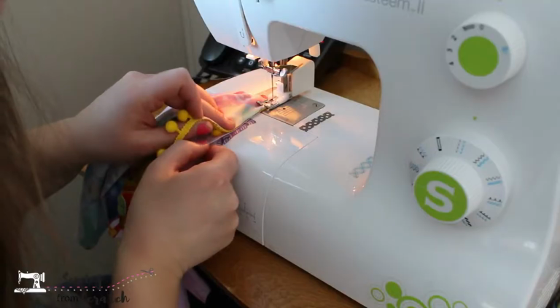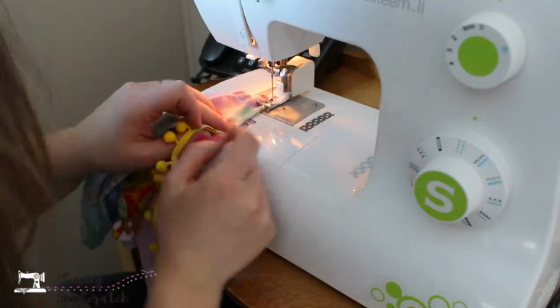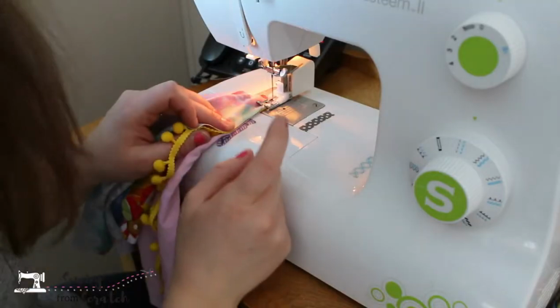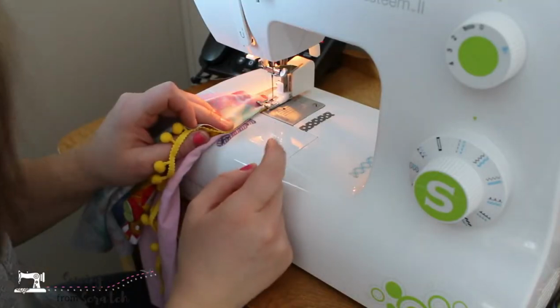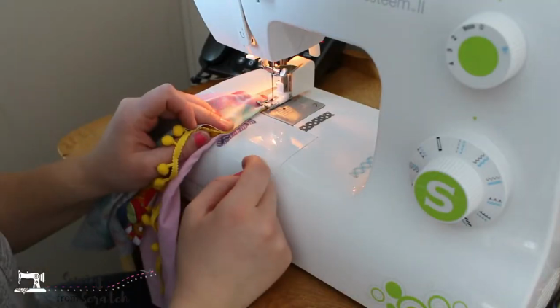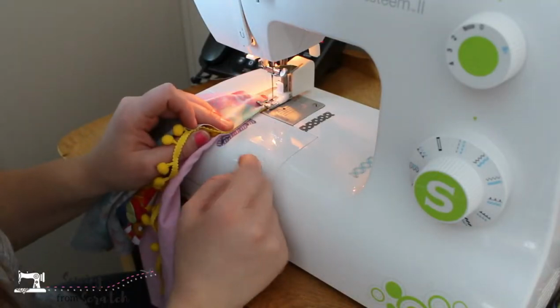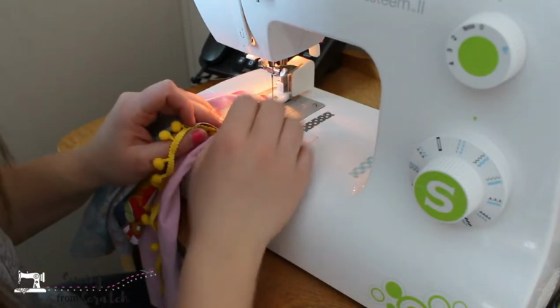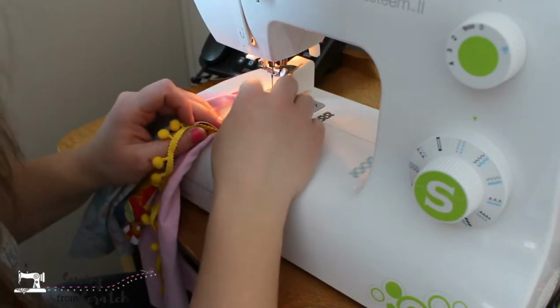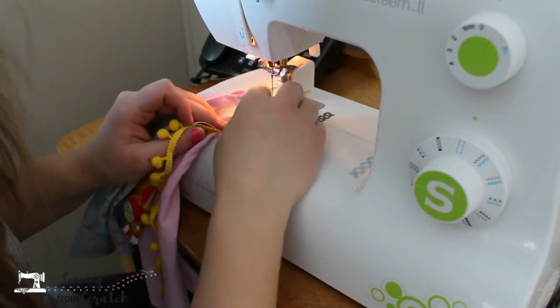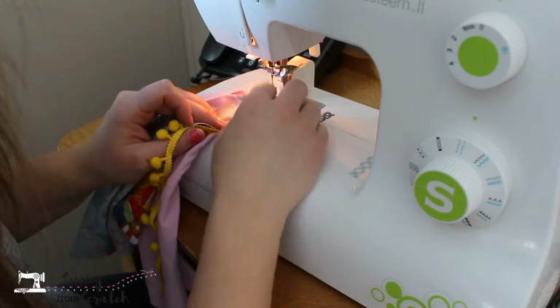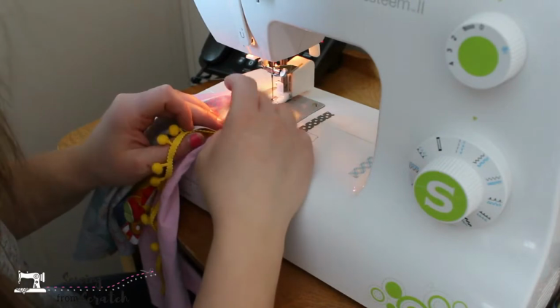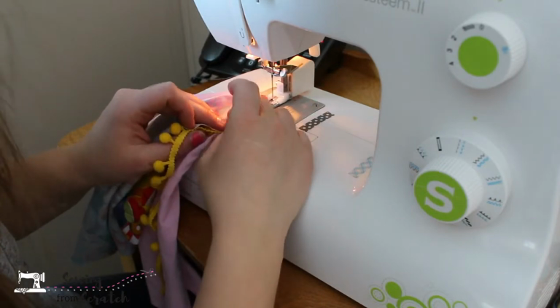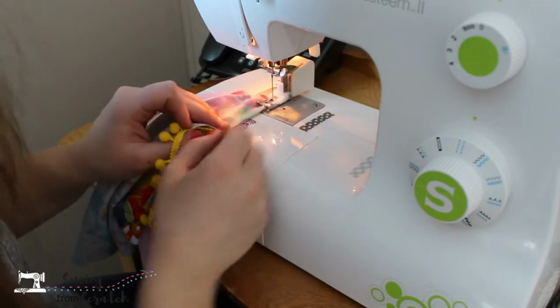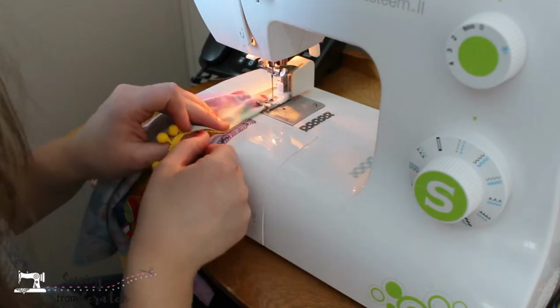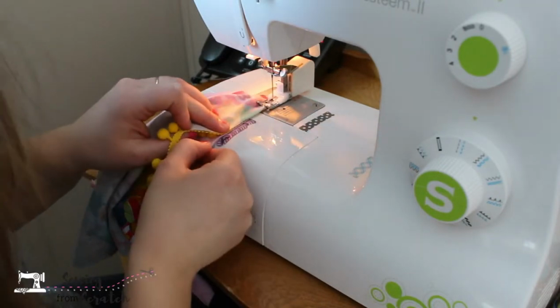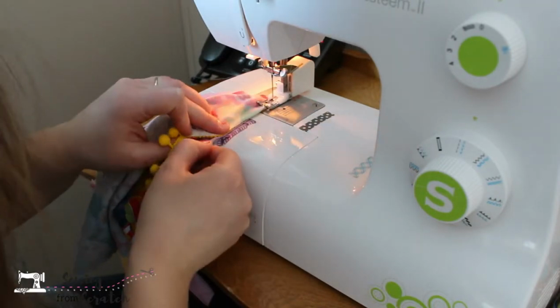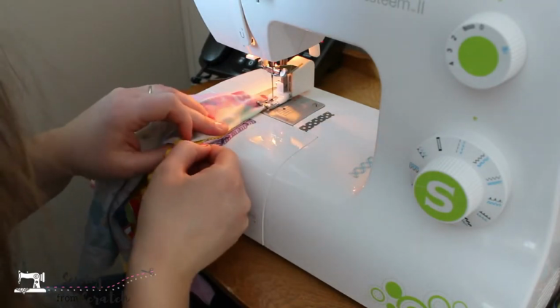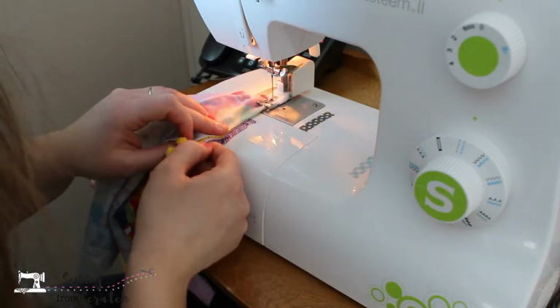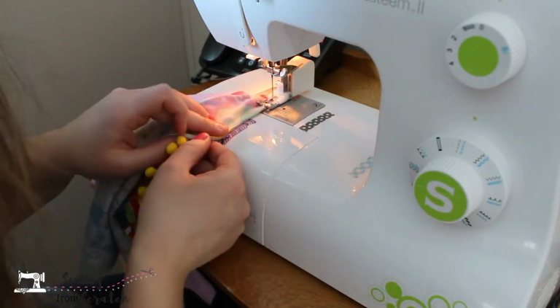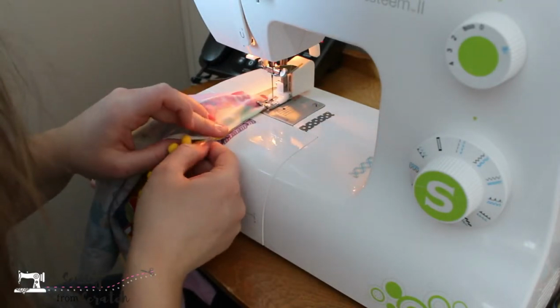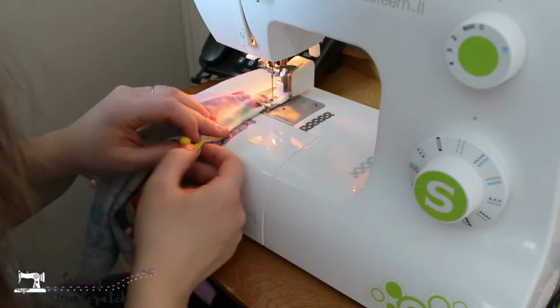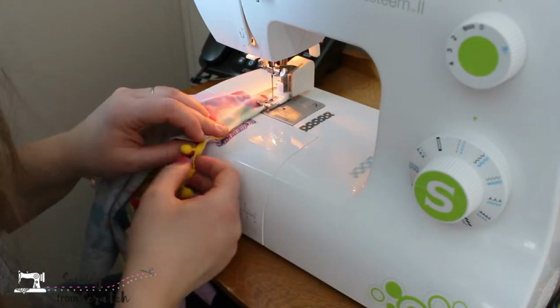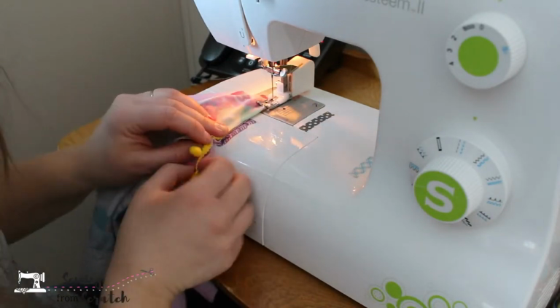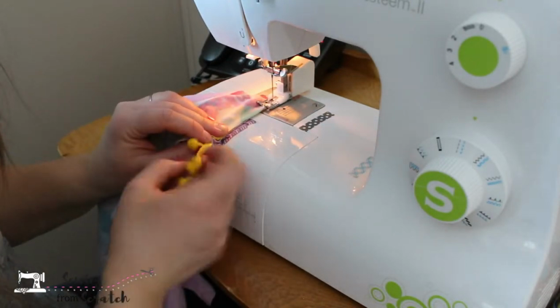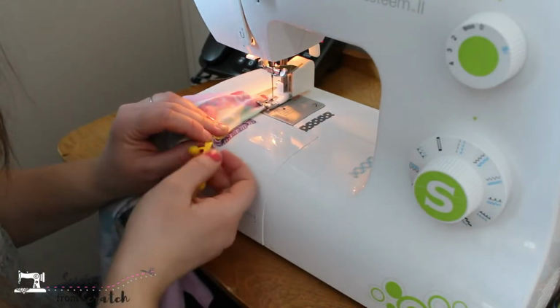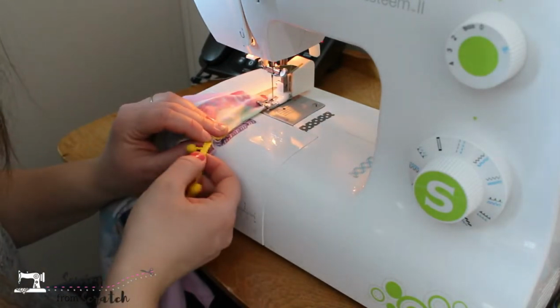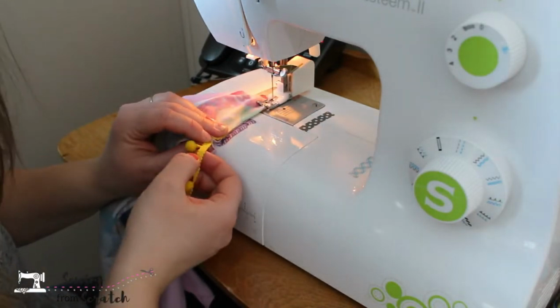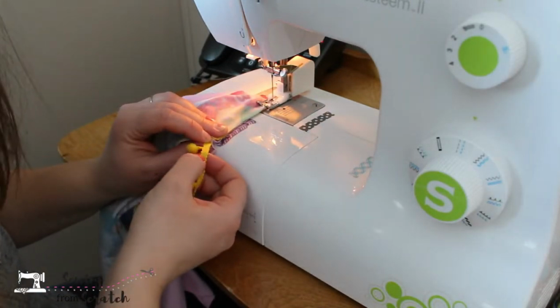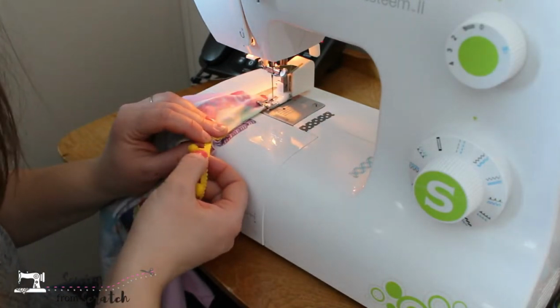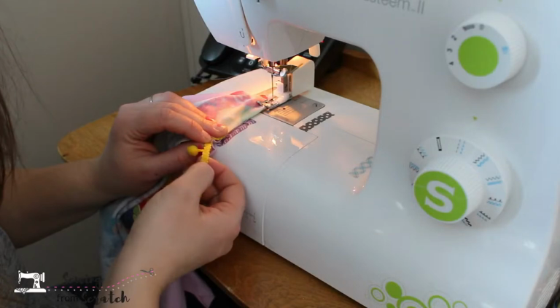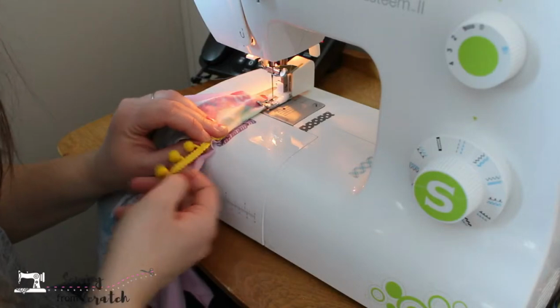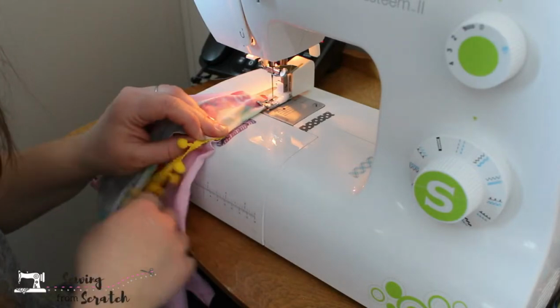I know I said I was doing this on my serger, but I'm totally doing it on my sewing machine because my serger would take all of this trim.